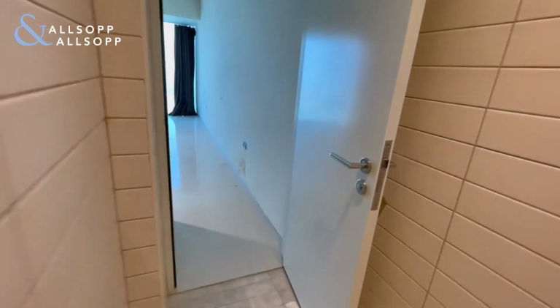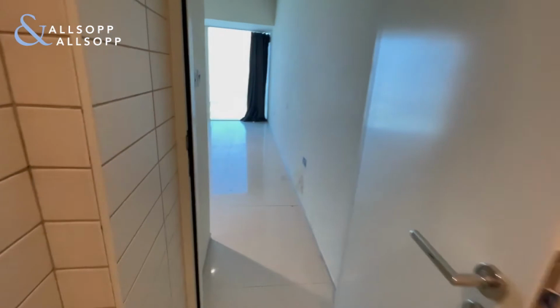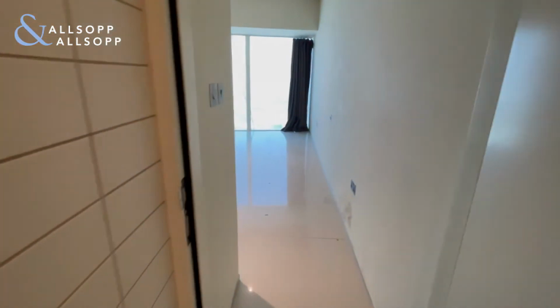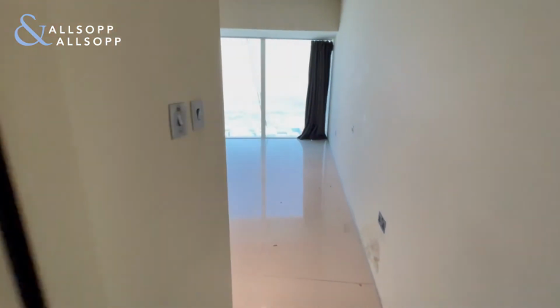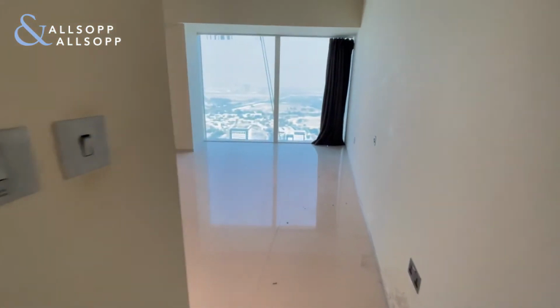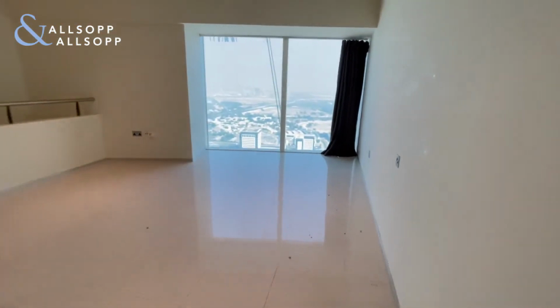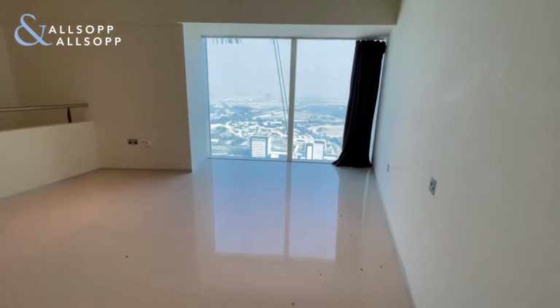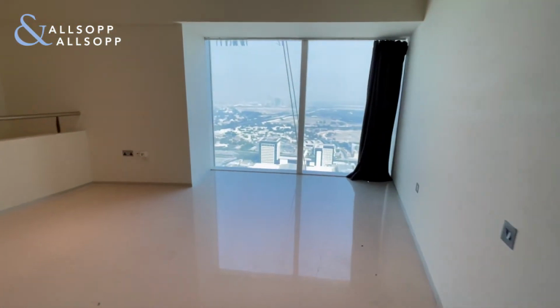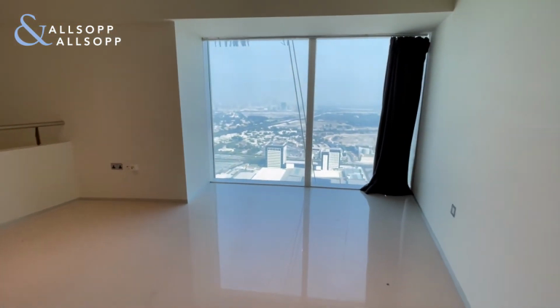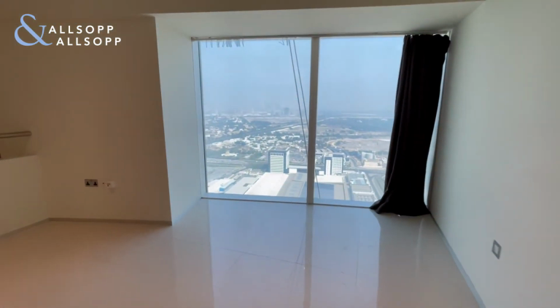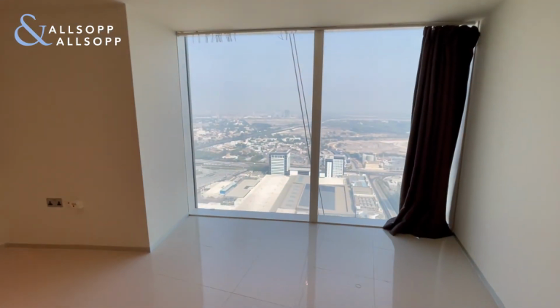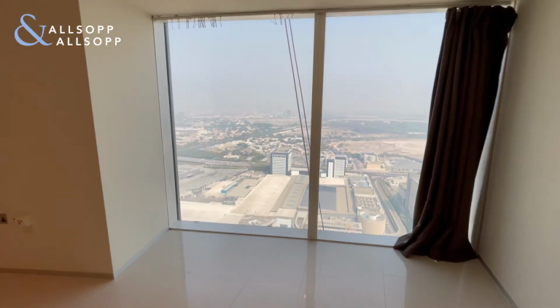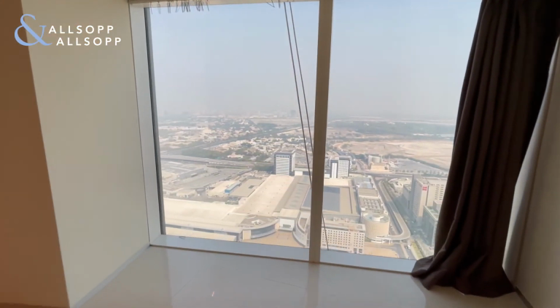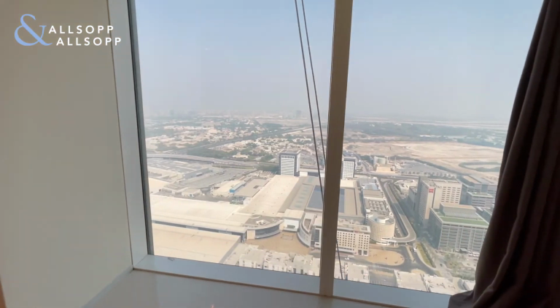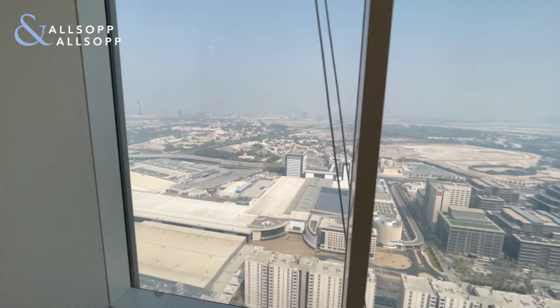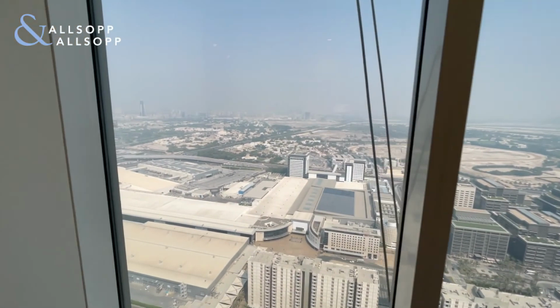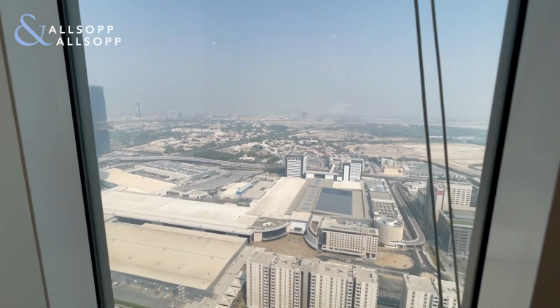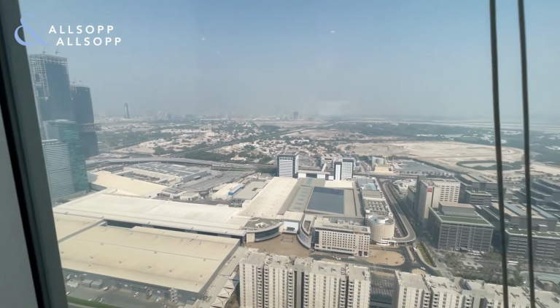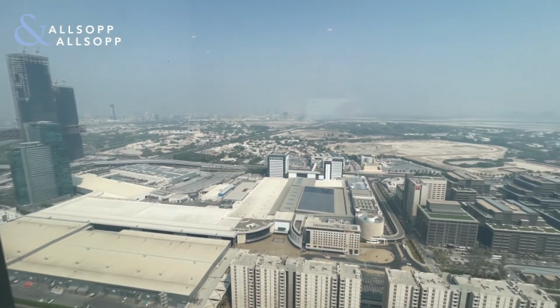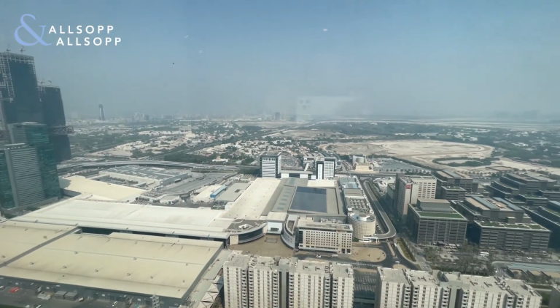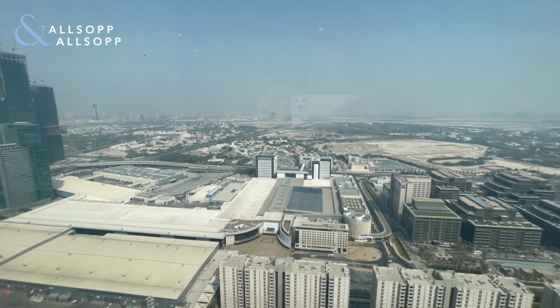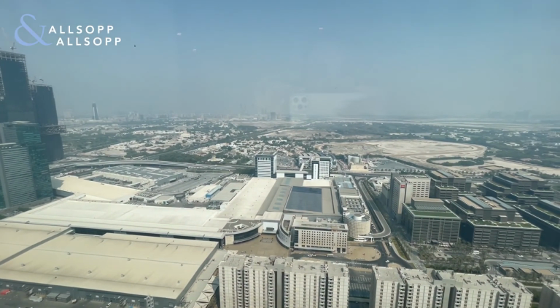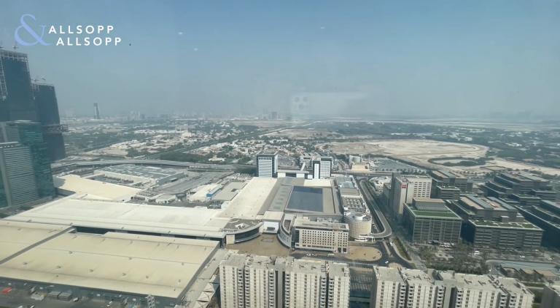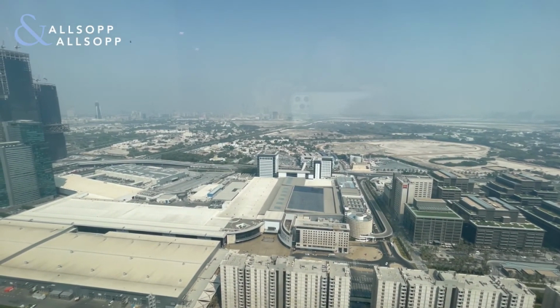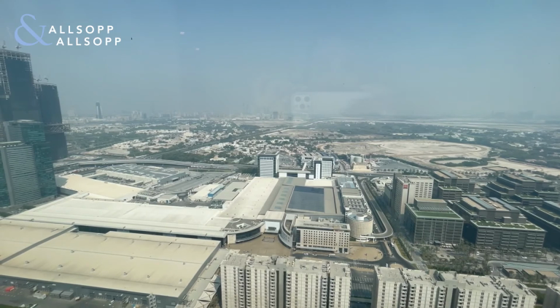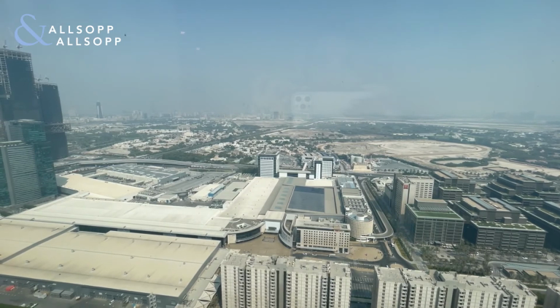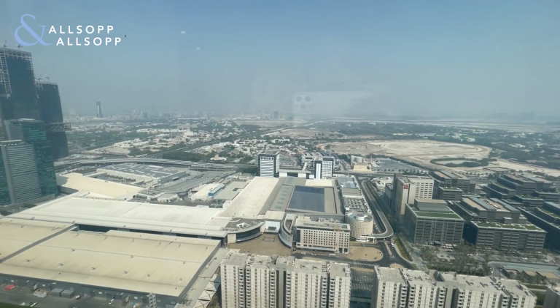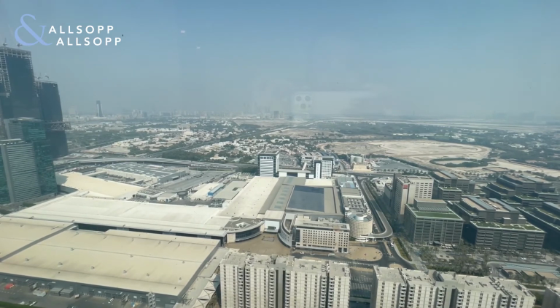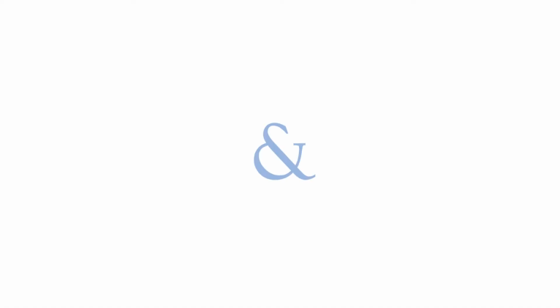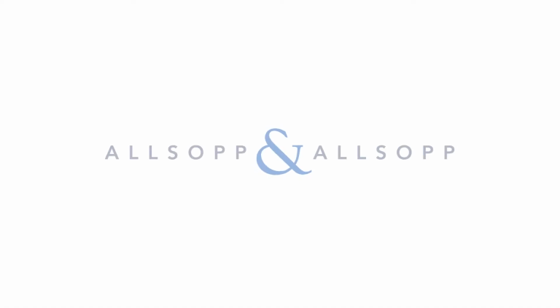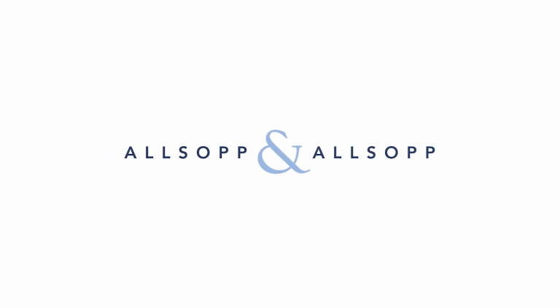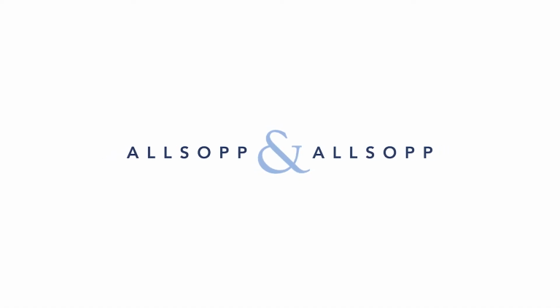This property is undergoing maintenance but will be ready soon. If you would like to view, my telephone is 058 525 3021. Thank you.